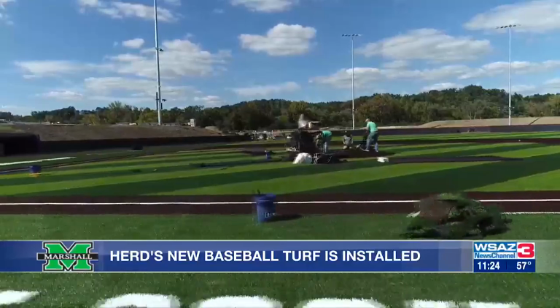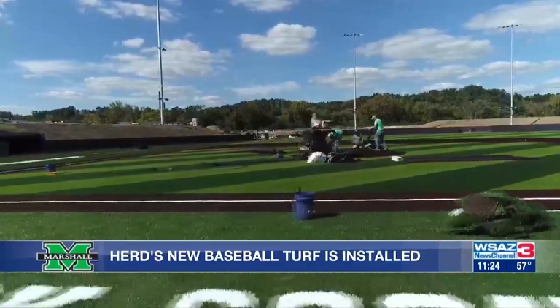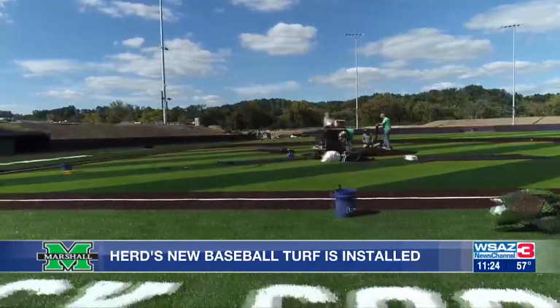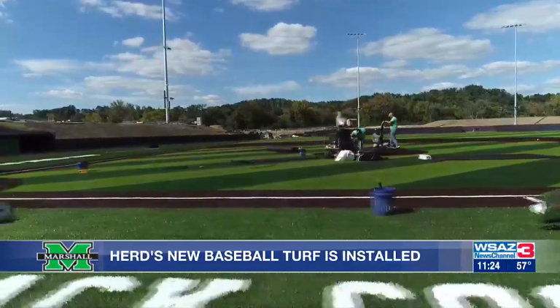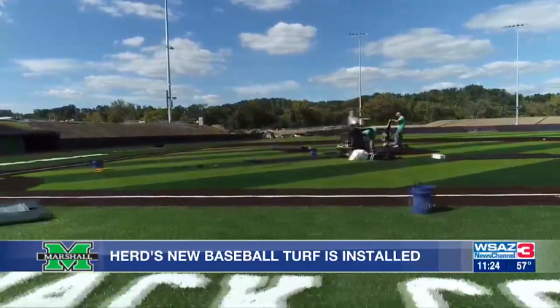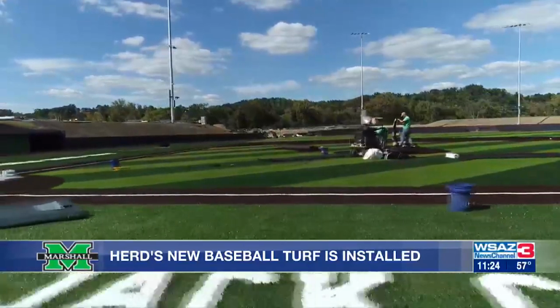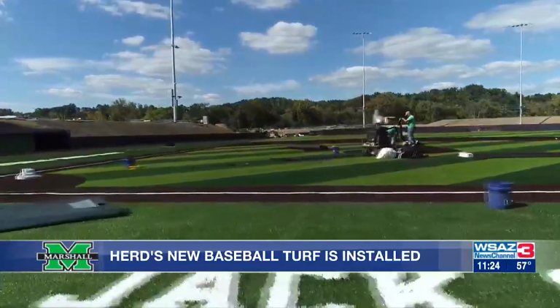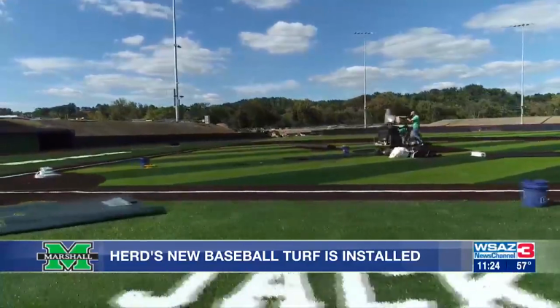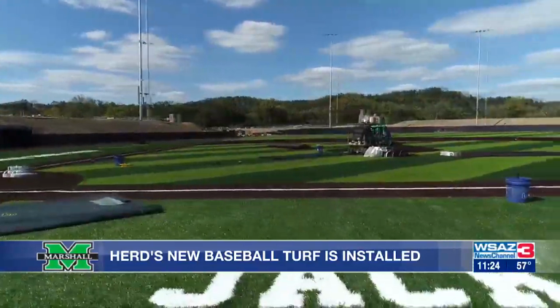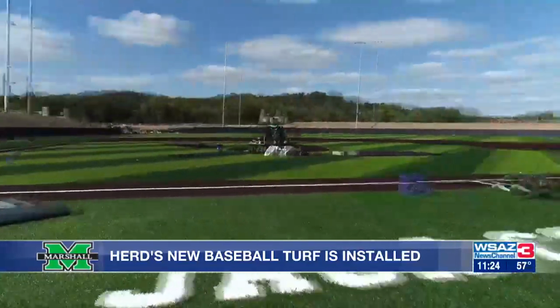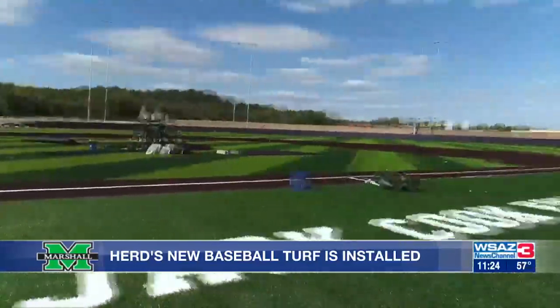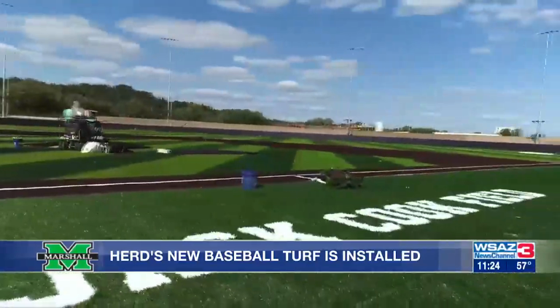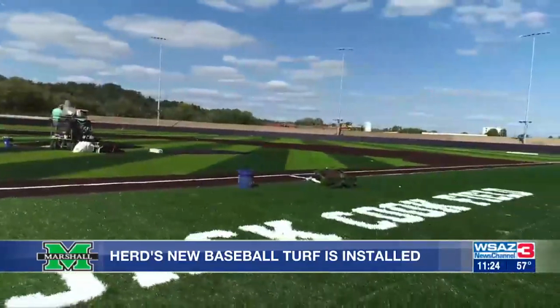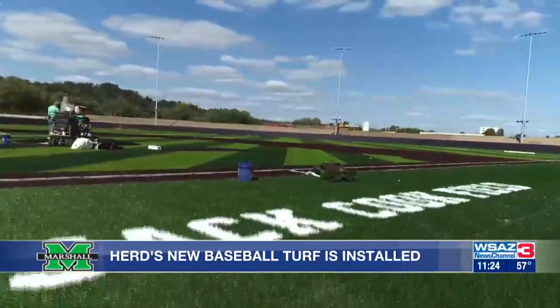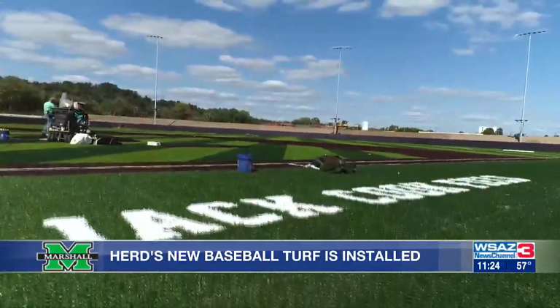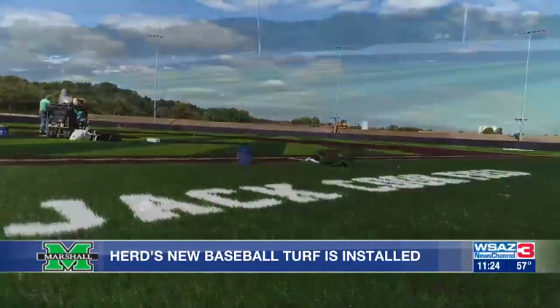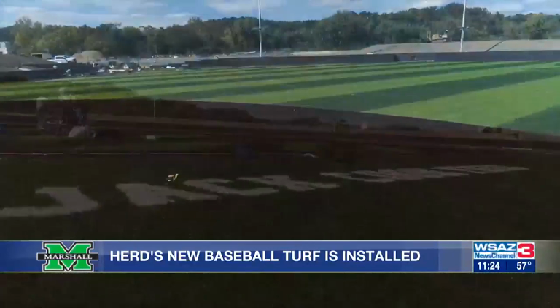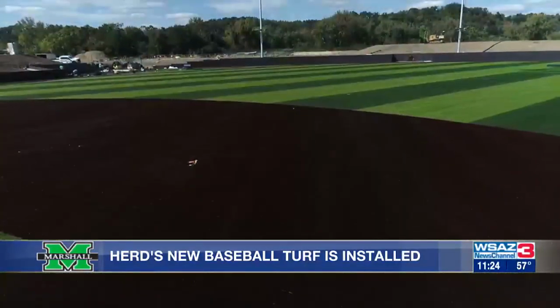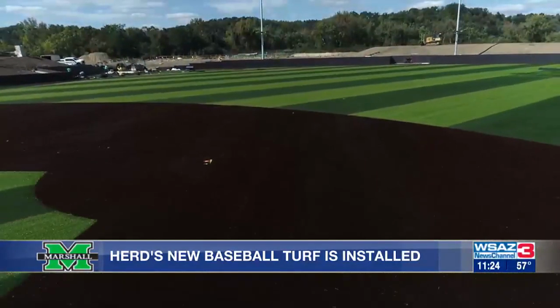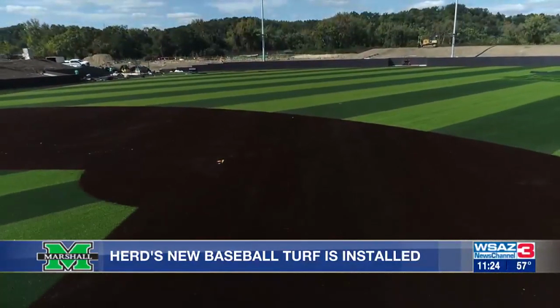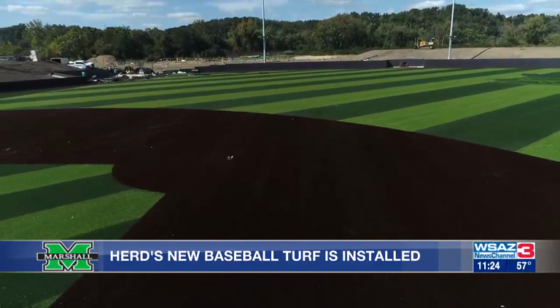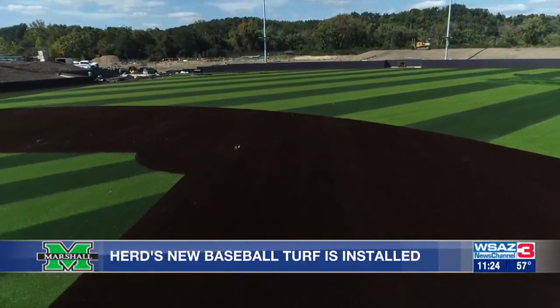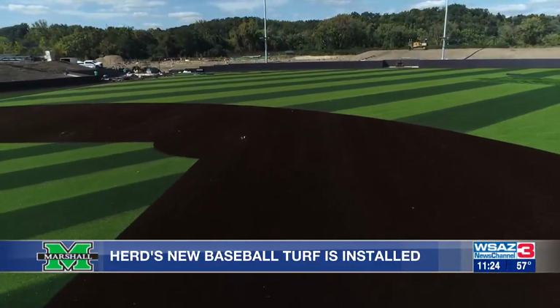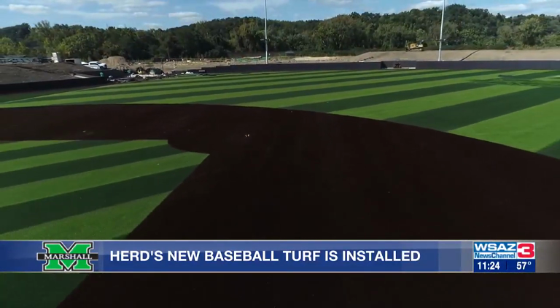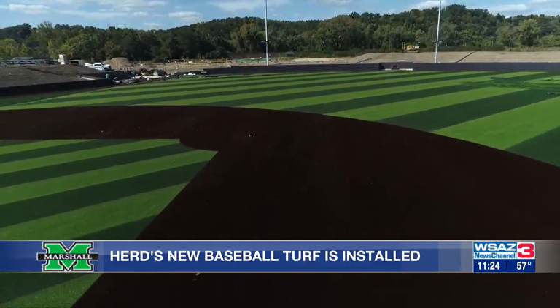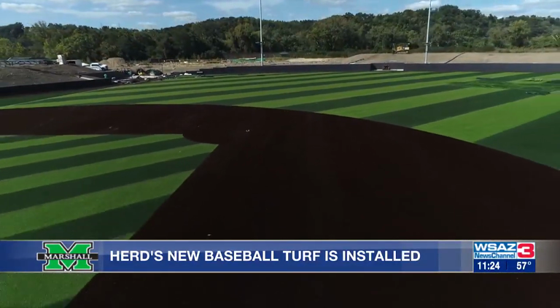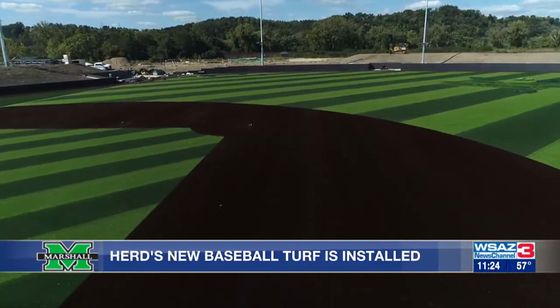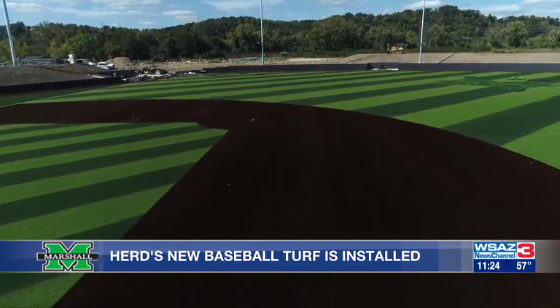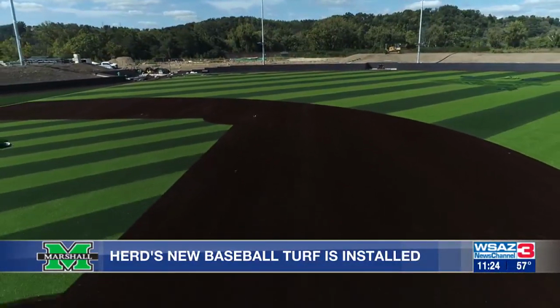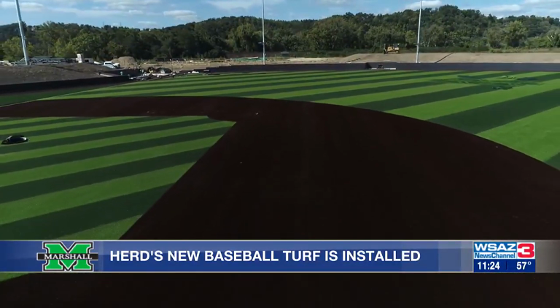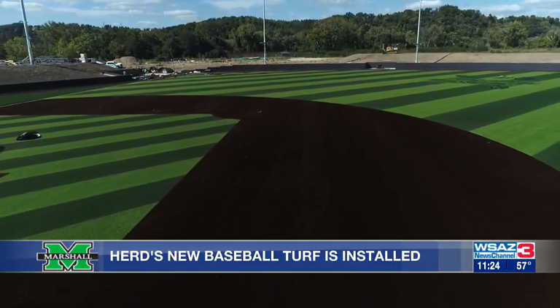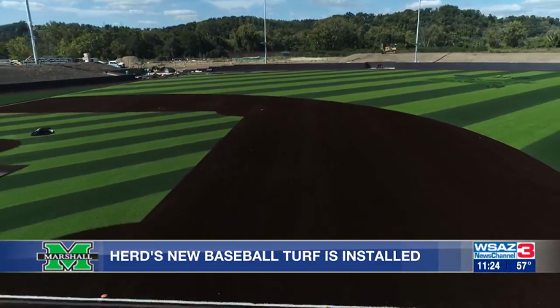There is plenty of work left to be done at the facility, but for a program that's never had a permanent home field, it's quite an impressive project for sure.